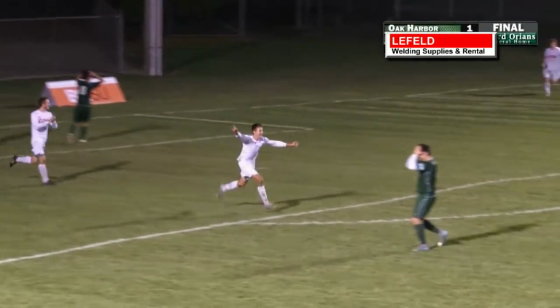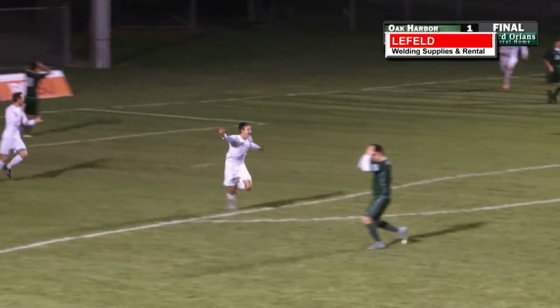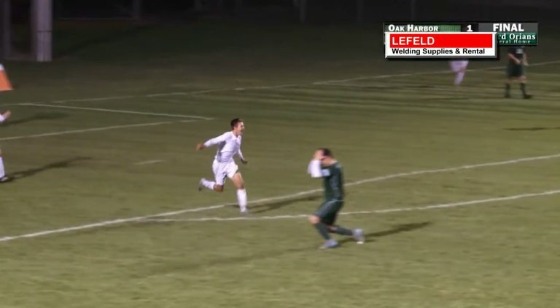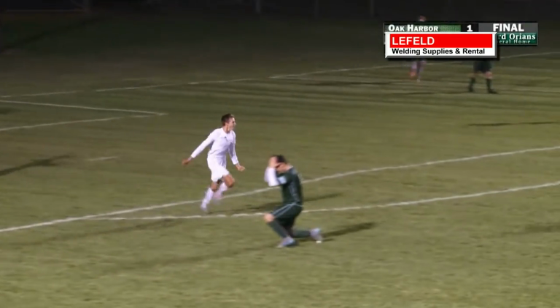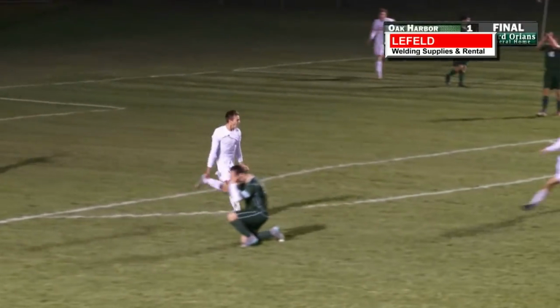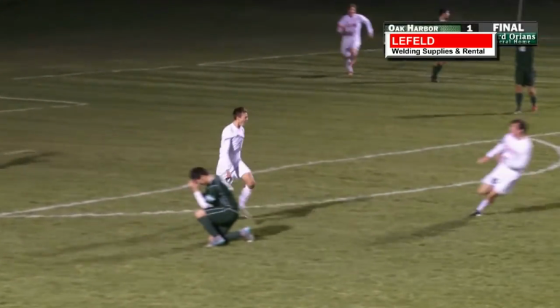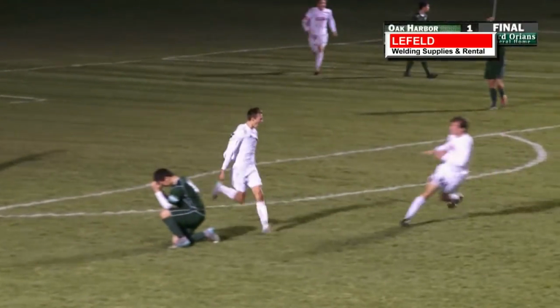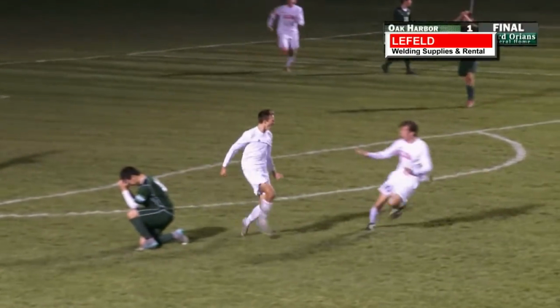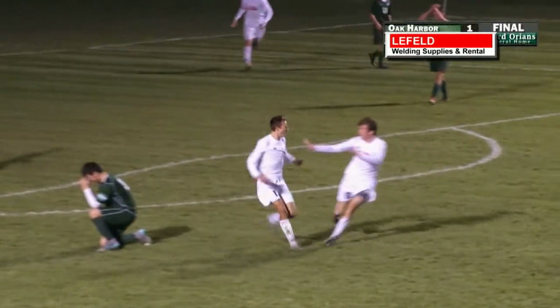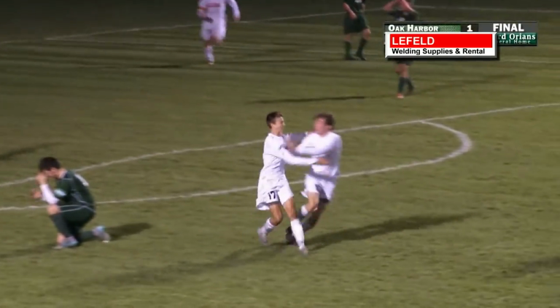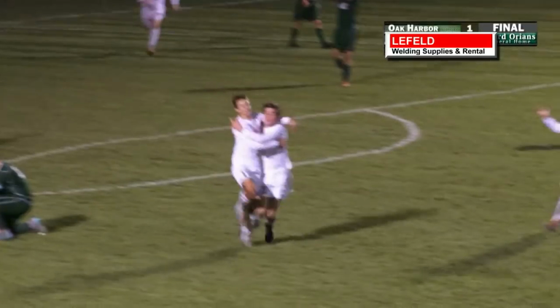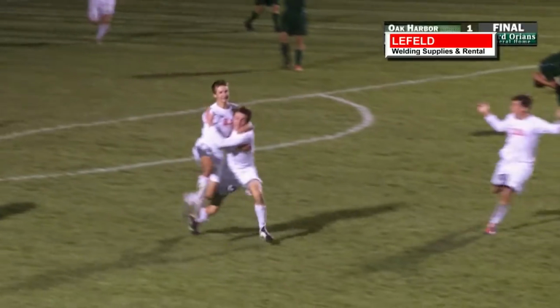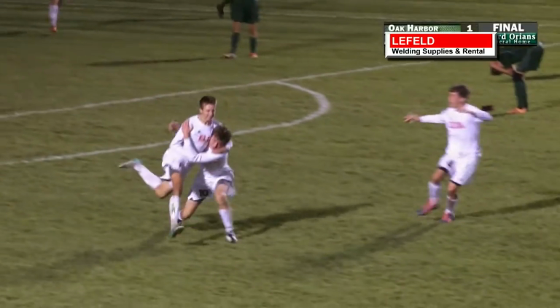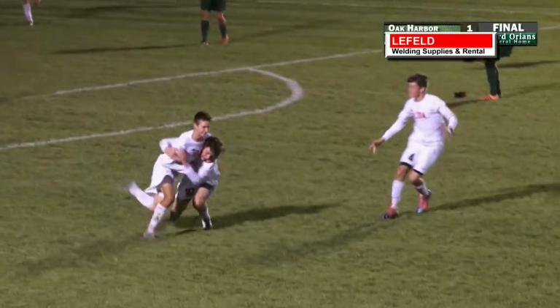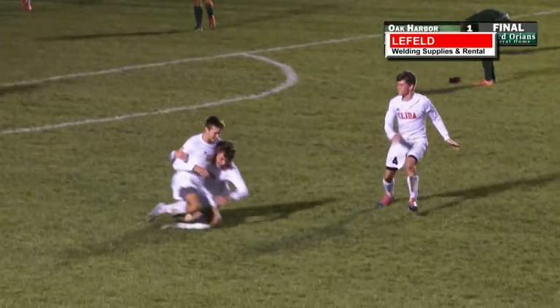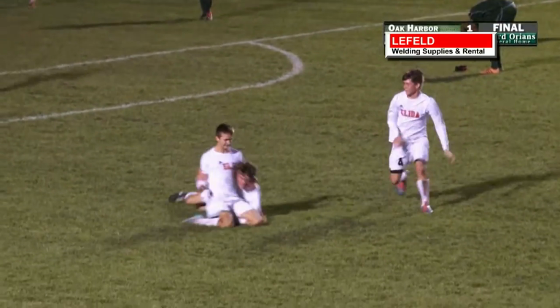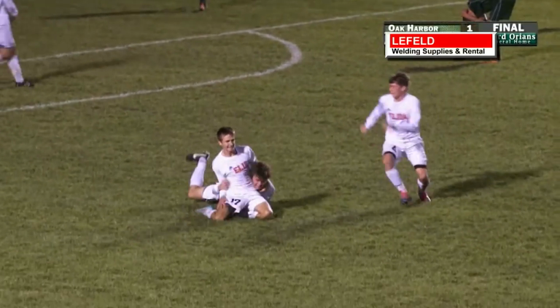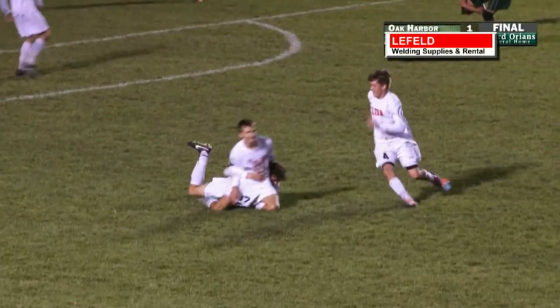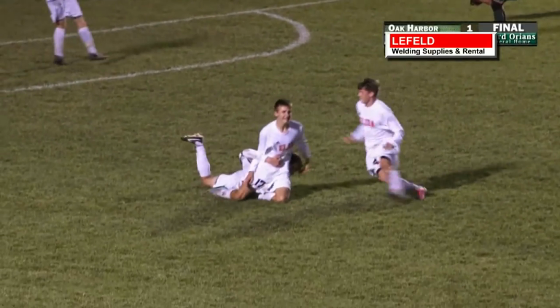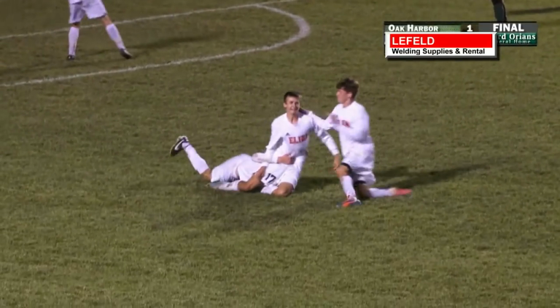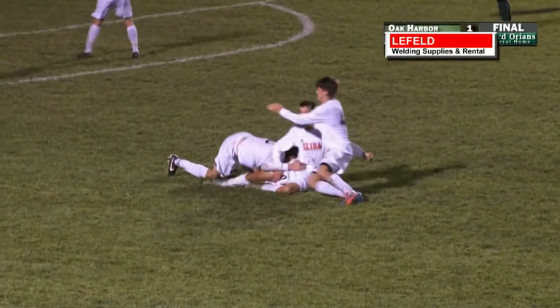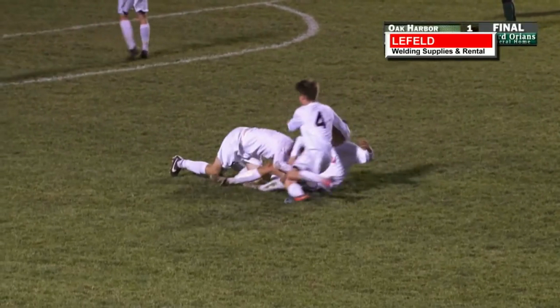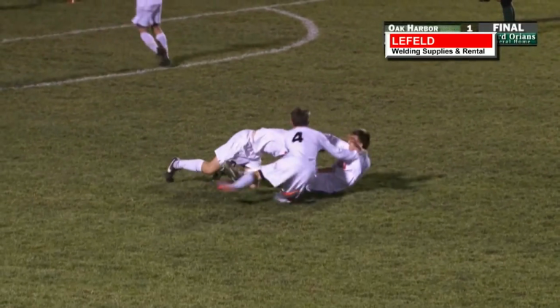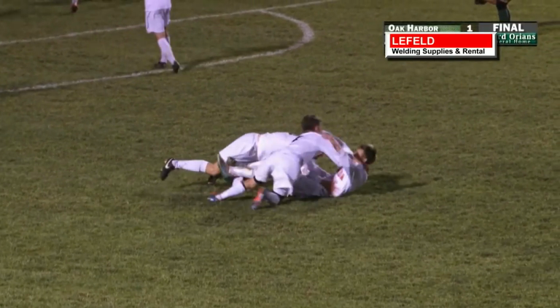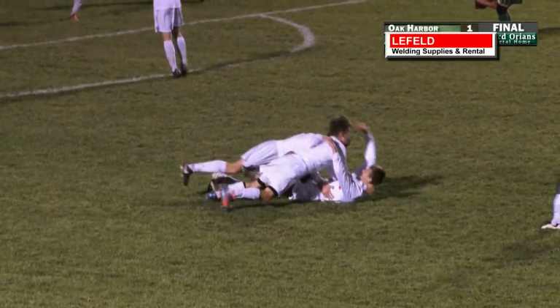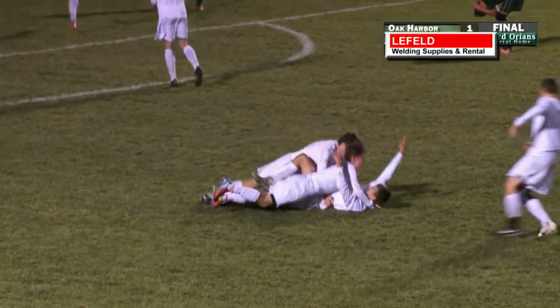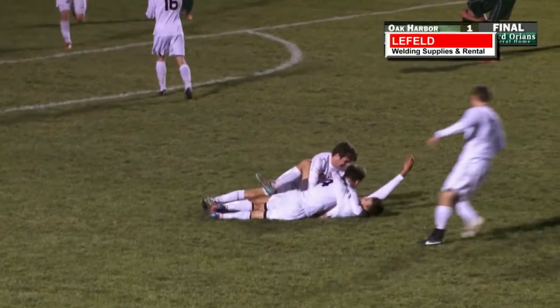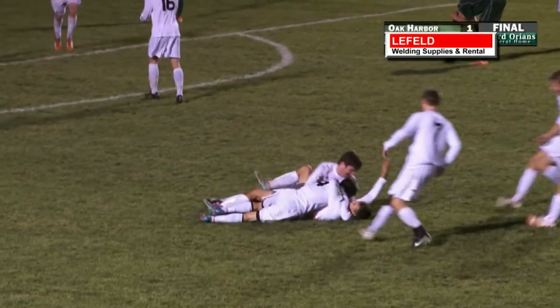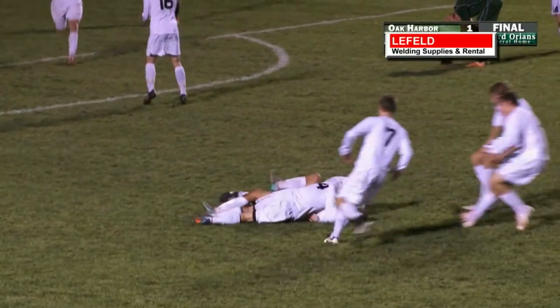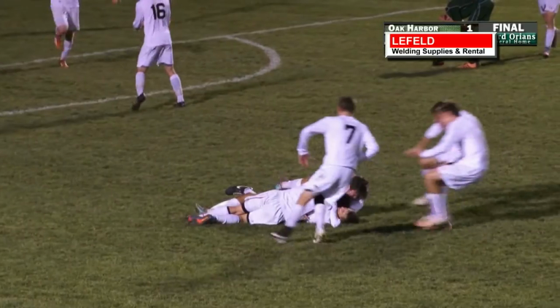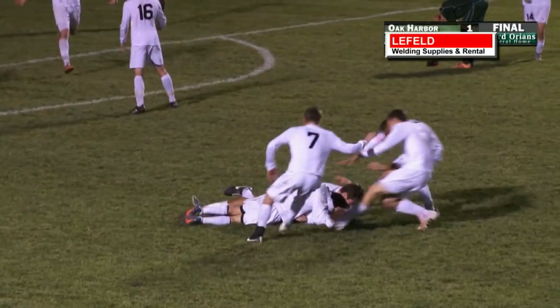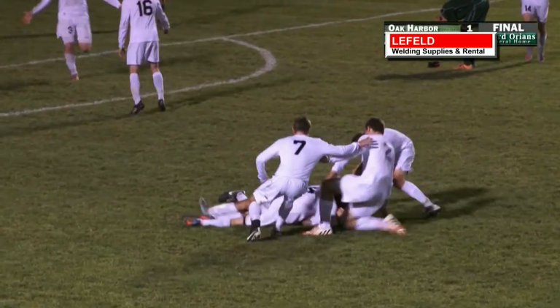Great work by our team behind the cameras last week. And we have to thank Leifeld Welding for setting us up with a cross on this week's edition of the Top 5 Plays.